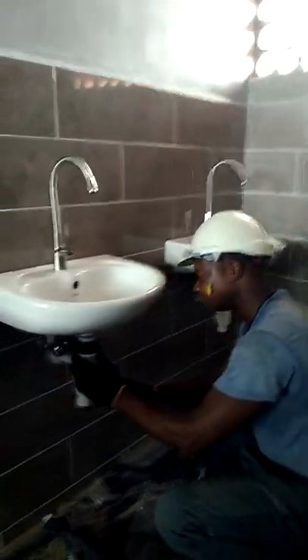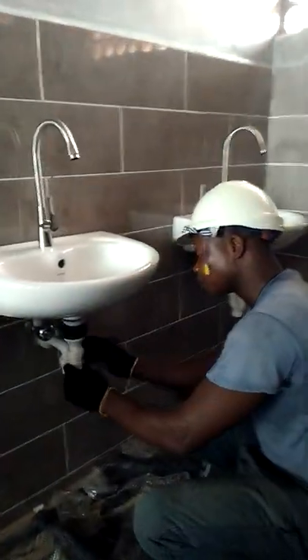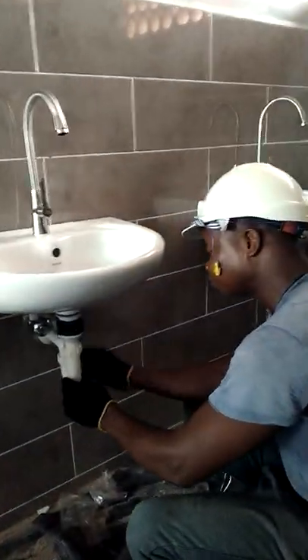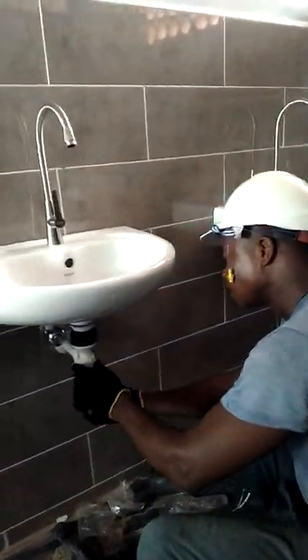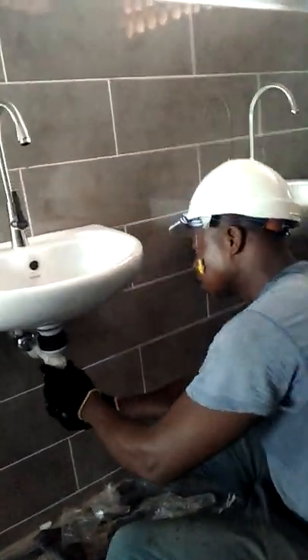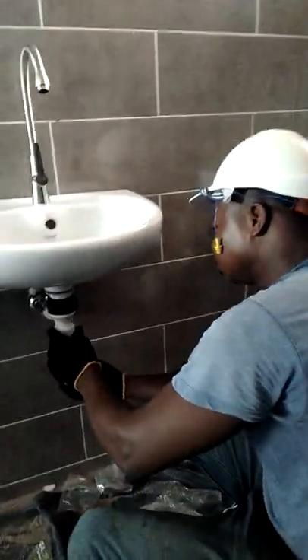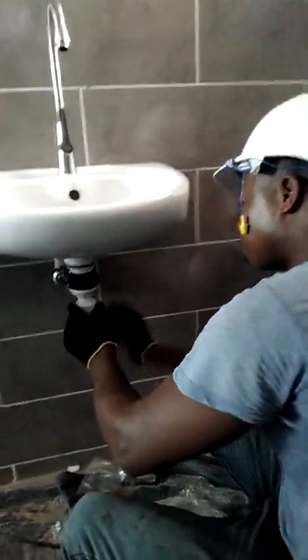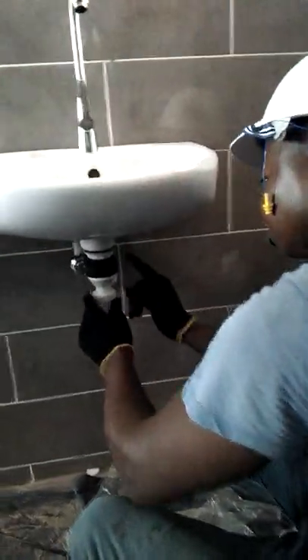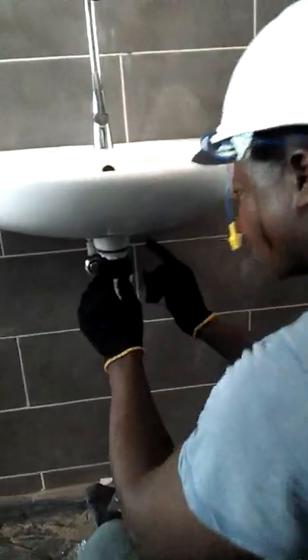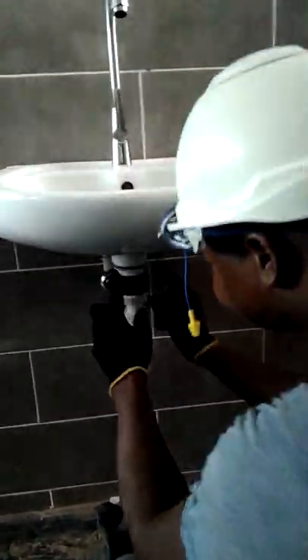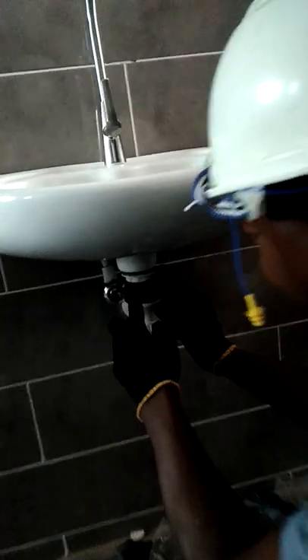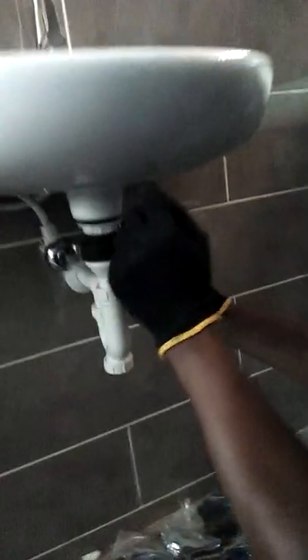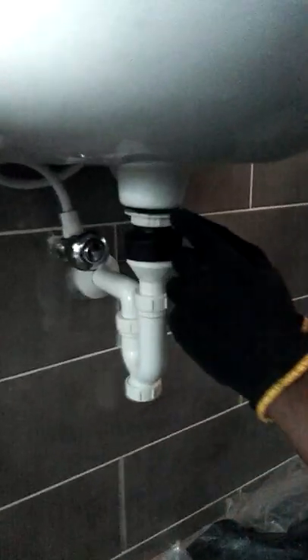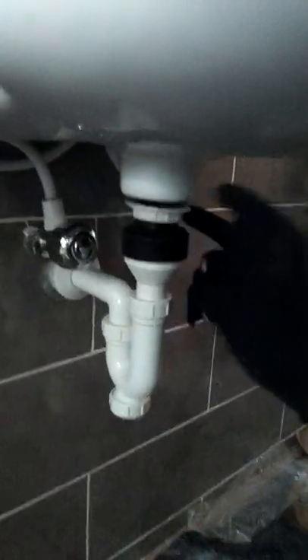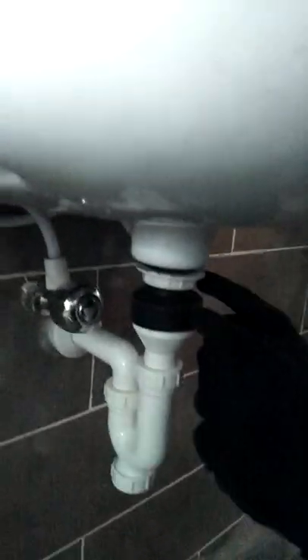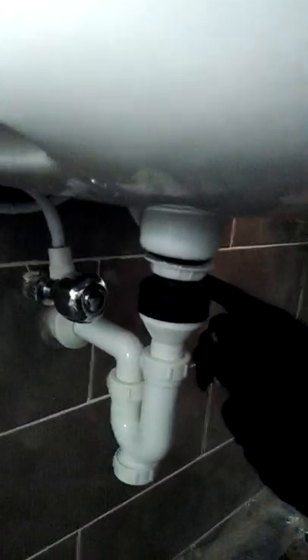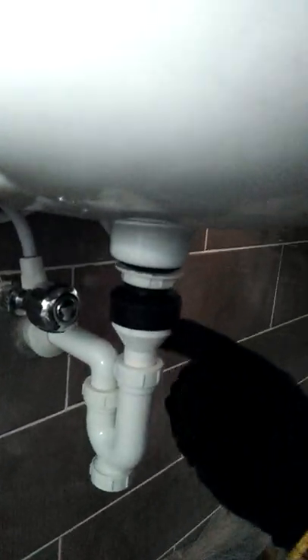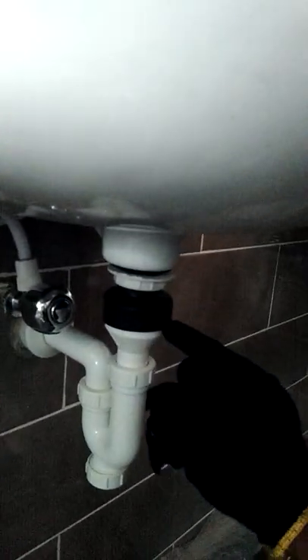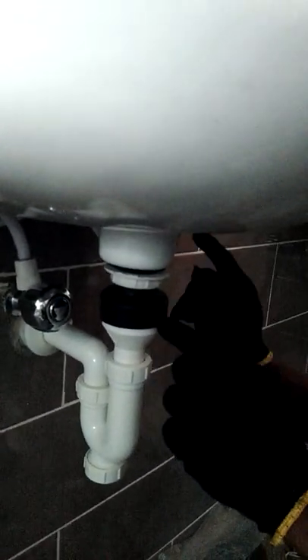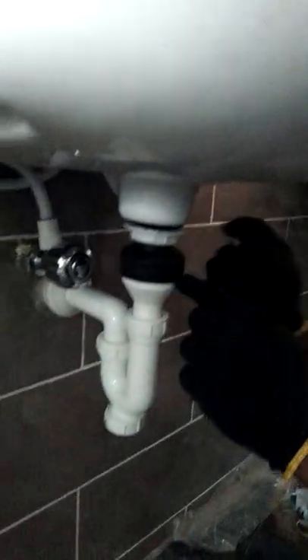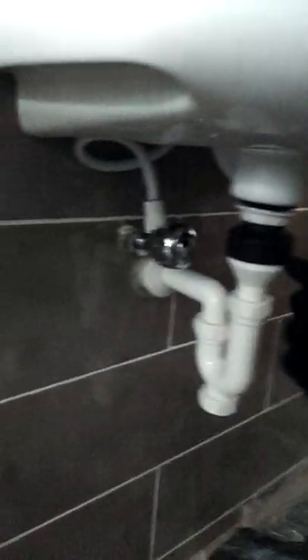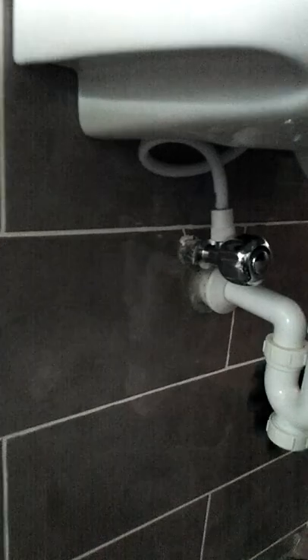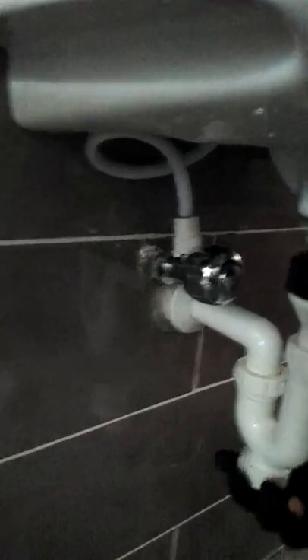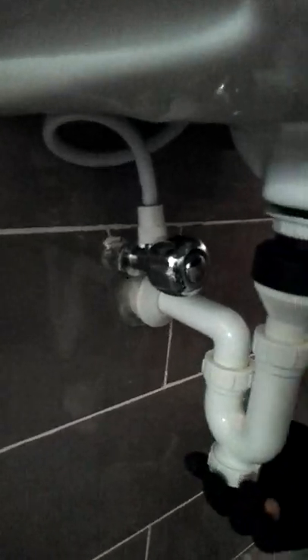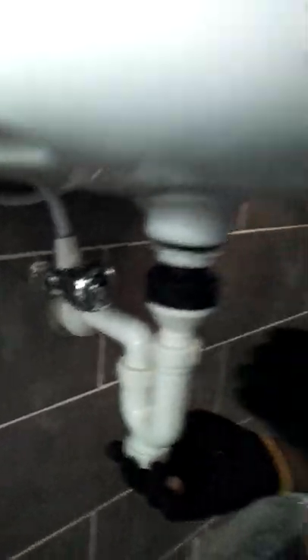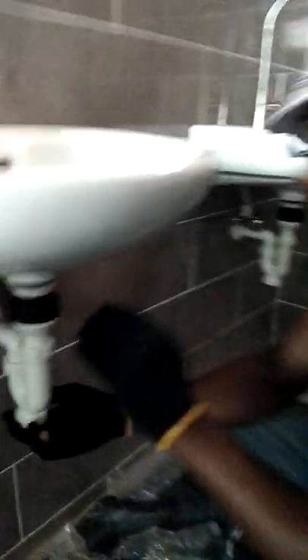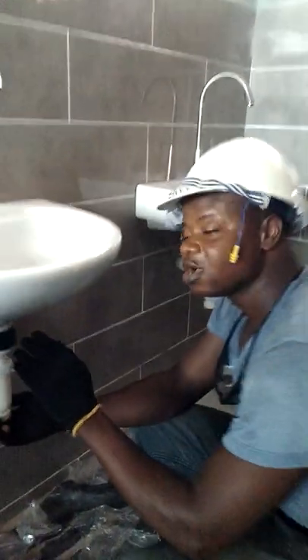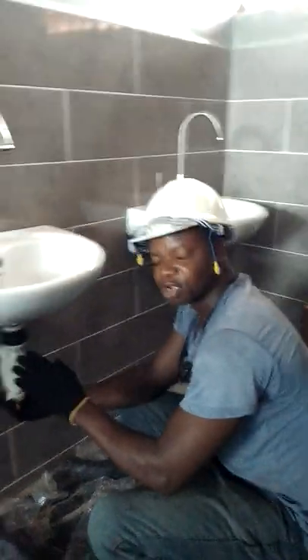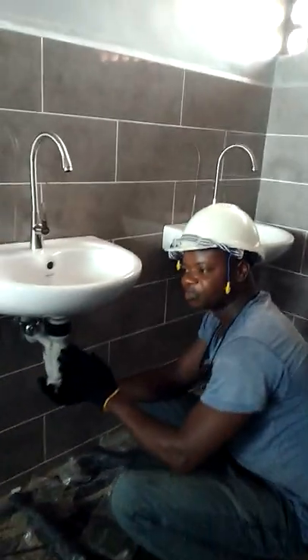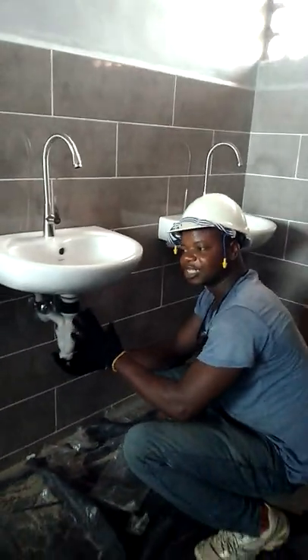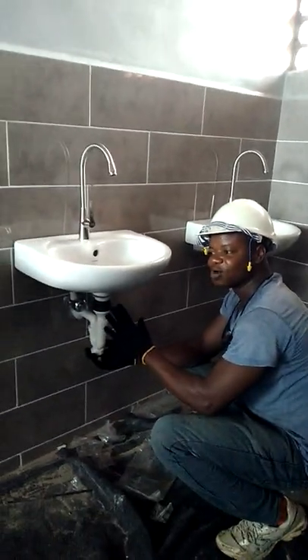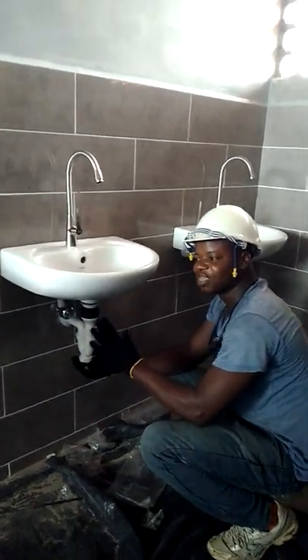To send the dirty water out, we have installed the utility trap. We have adapted the union waste to the utility trap and sent it outside — this makes a perfect job for a plumber. This is exactly what we do here.